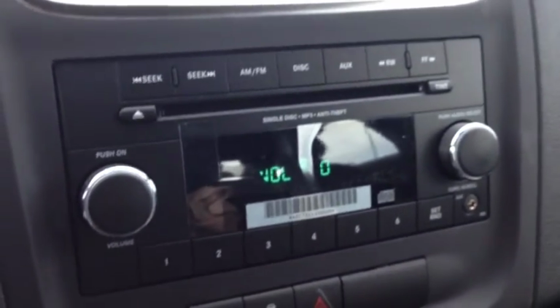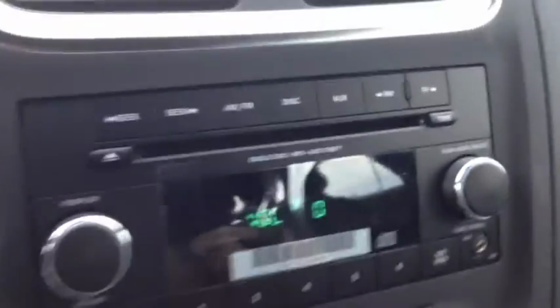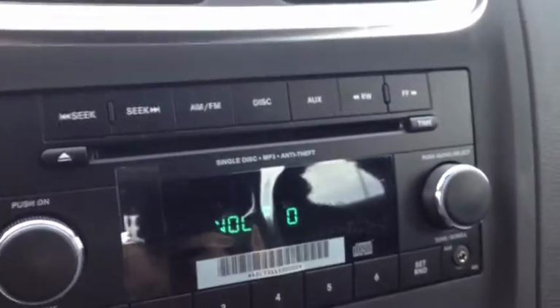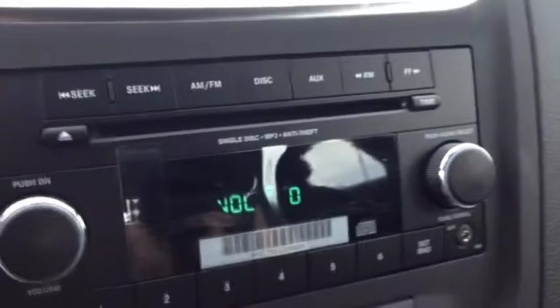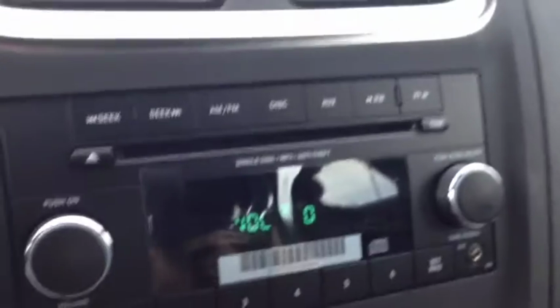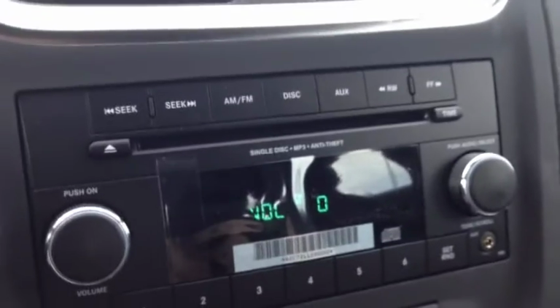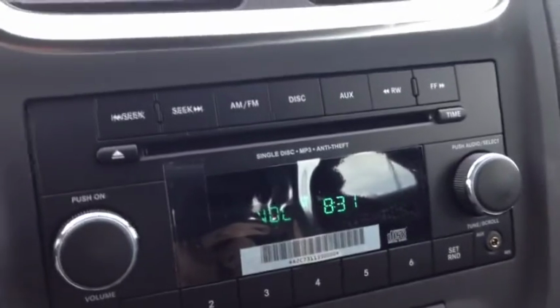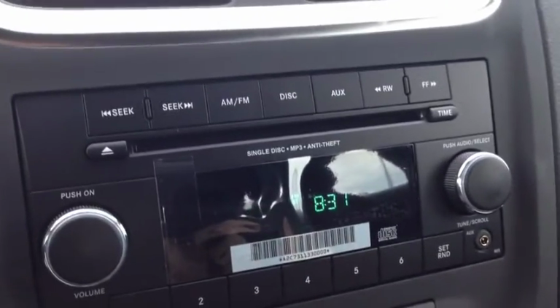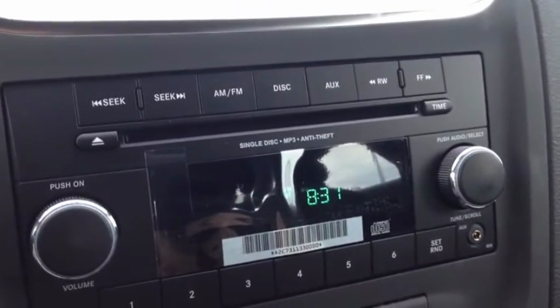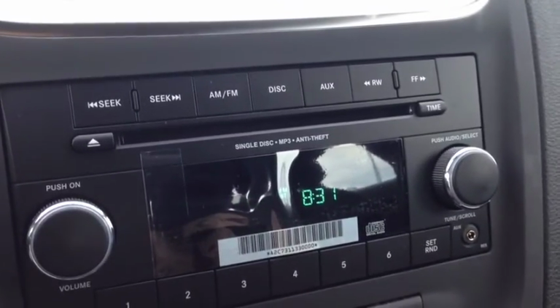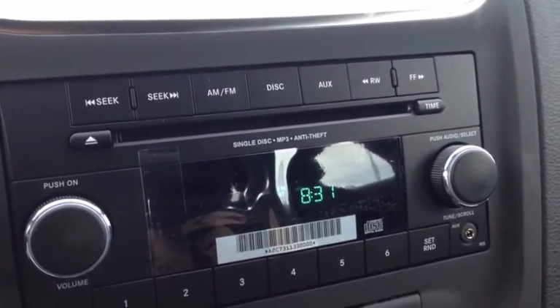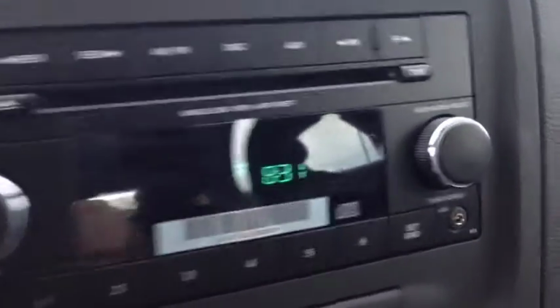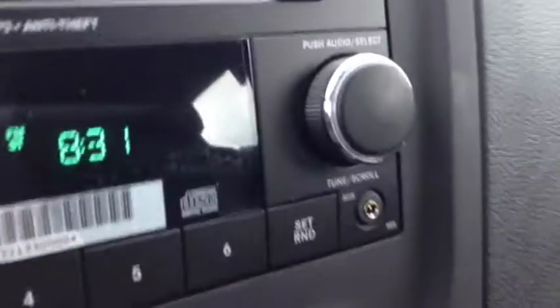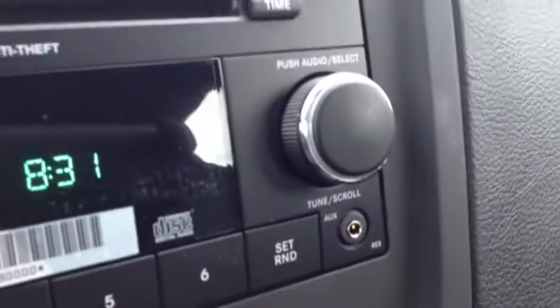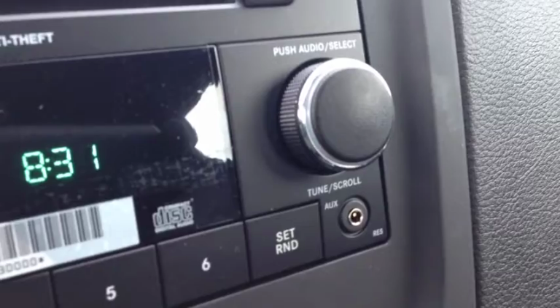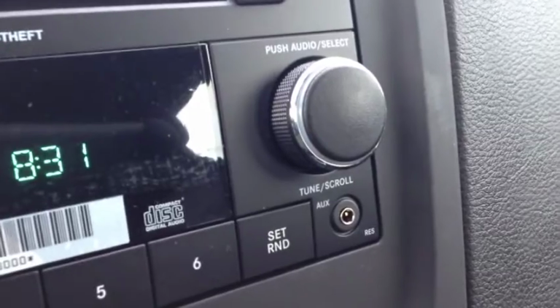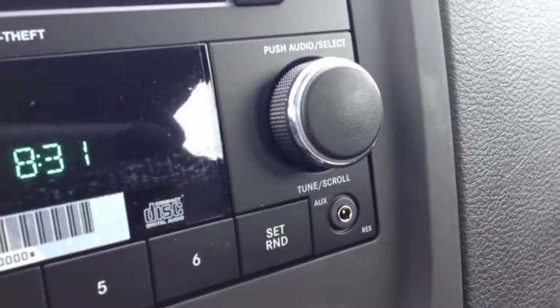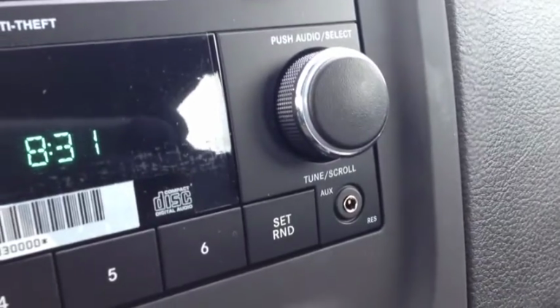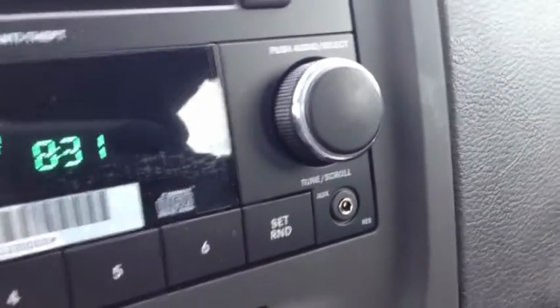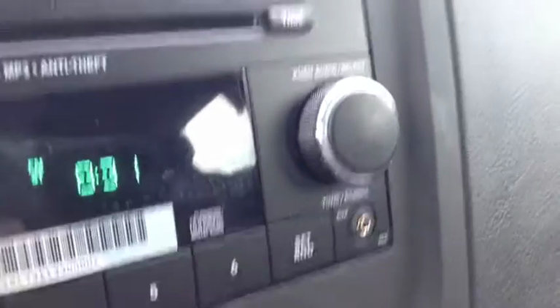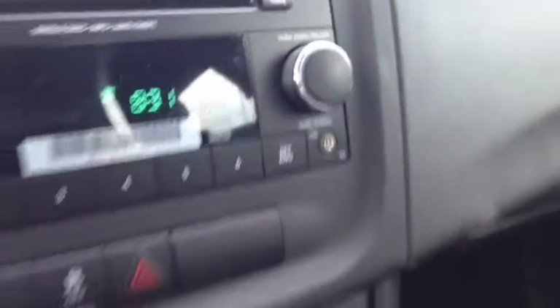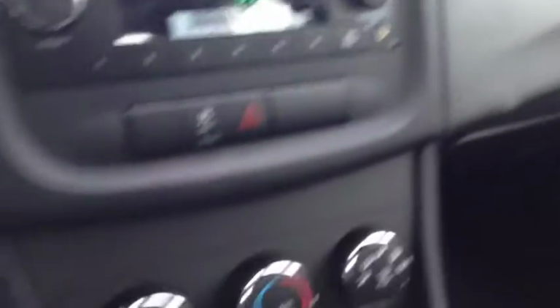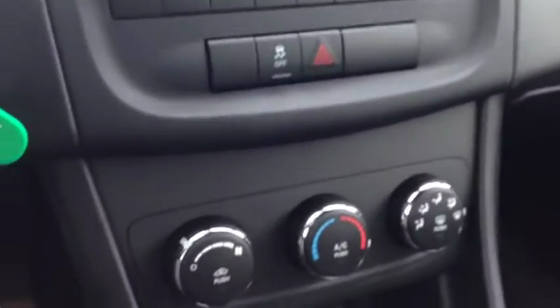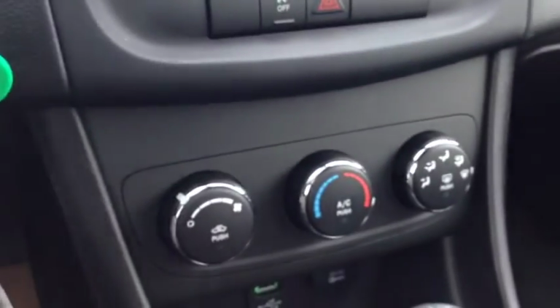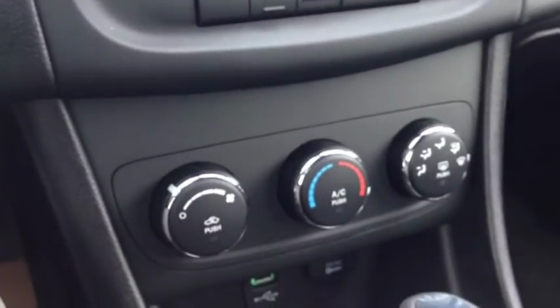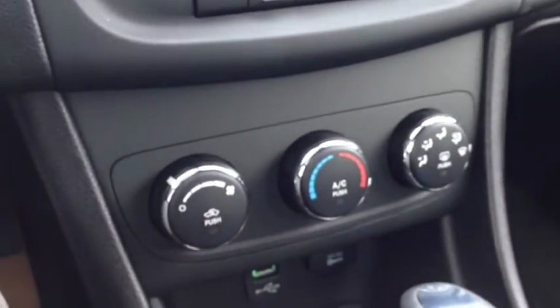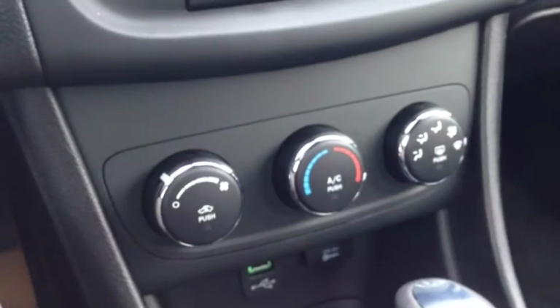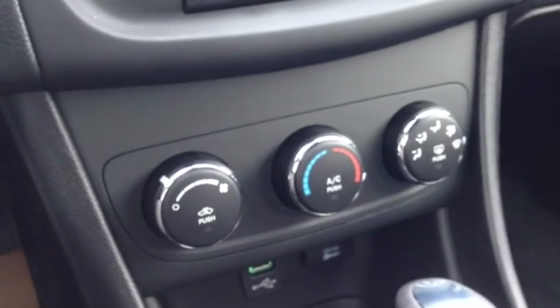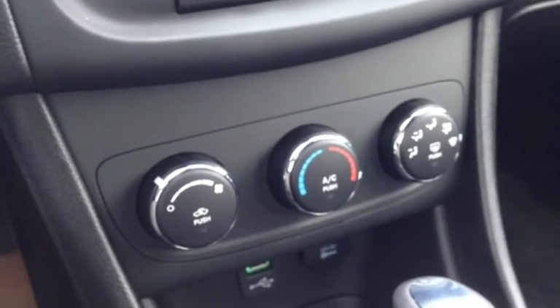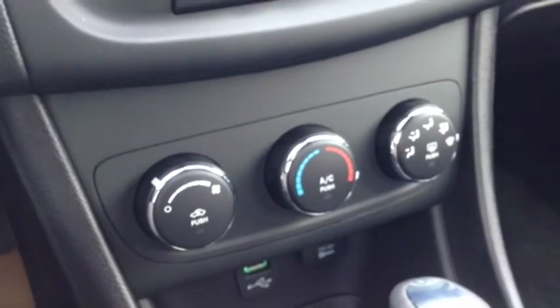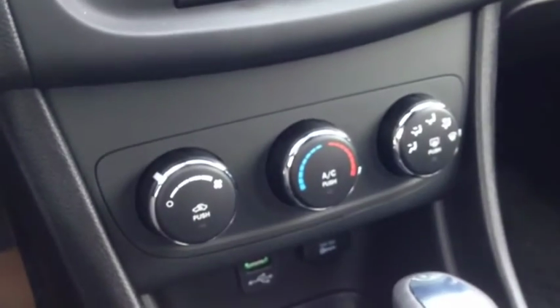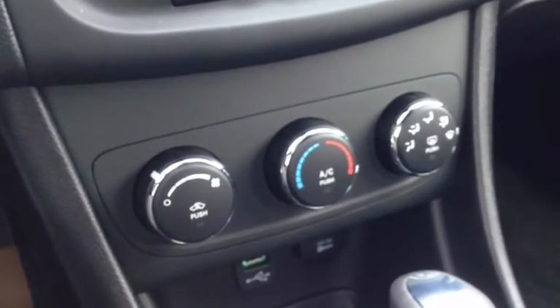As you can see, we have AM and FM channels, a CD player — single disc with MP3 support — and an auxiliary input for your iPod, iPhone, or any type of digital device. Below that we have our heating and cooling center, which includes air conditioning and front and rear window defrost.